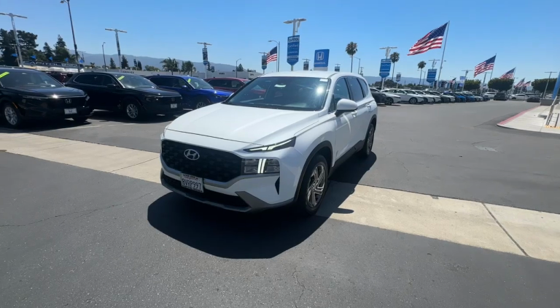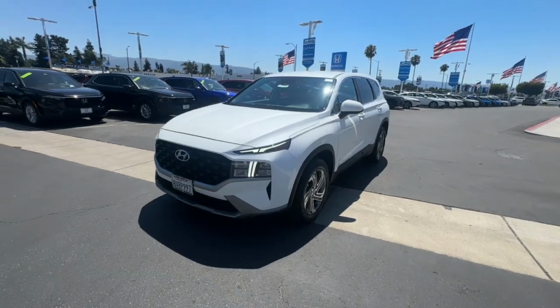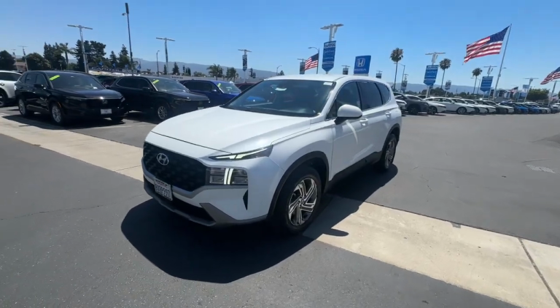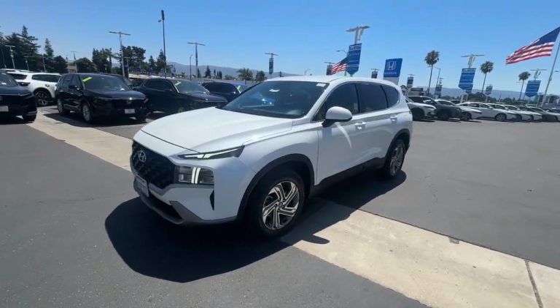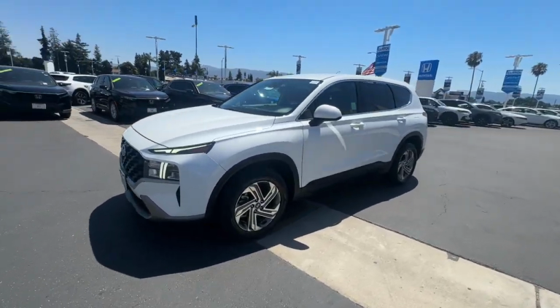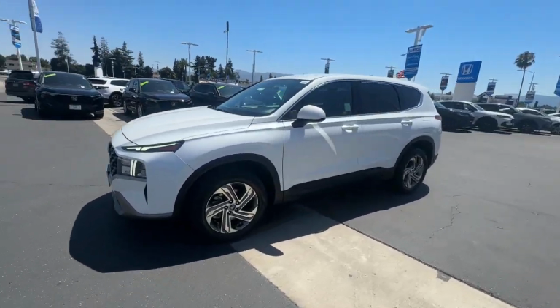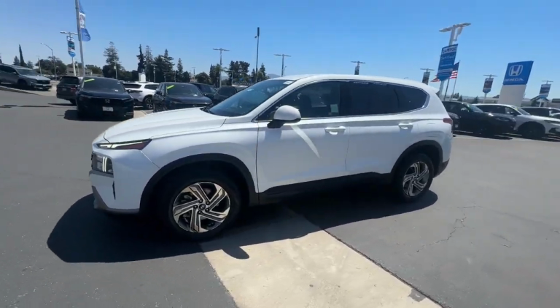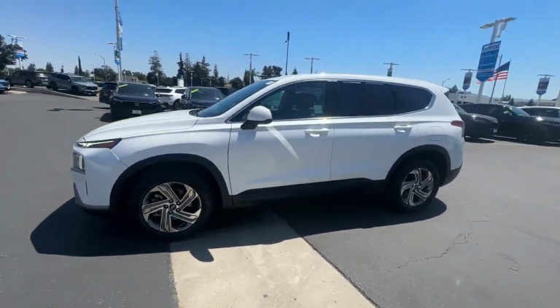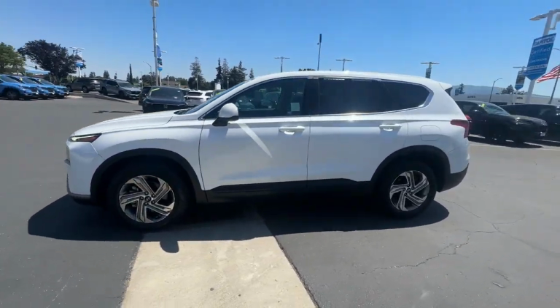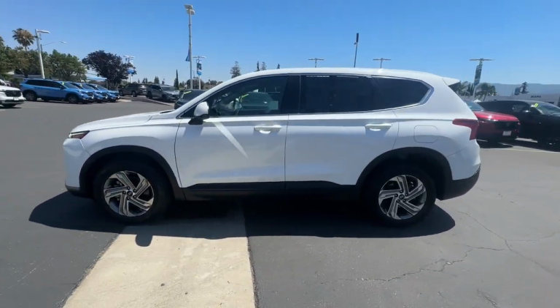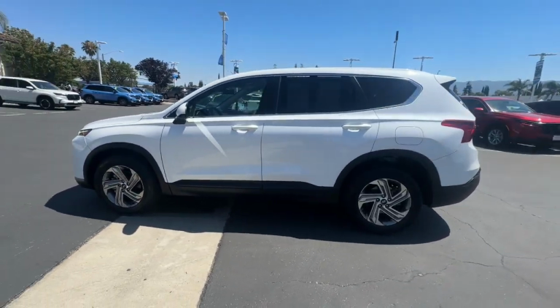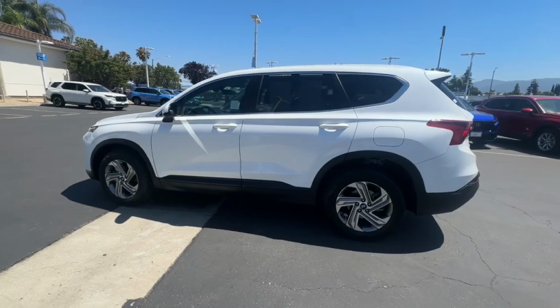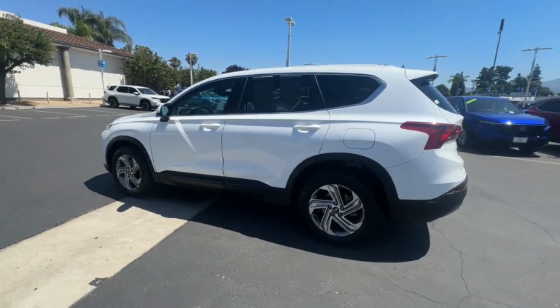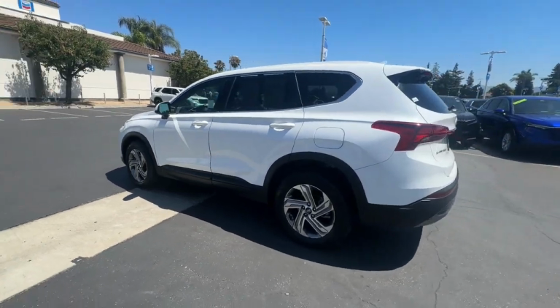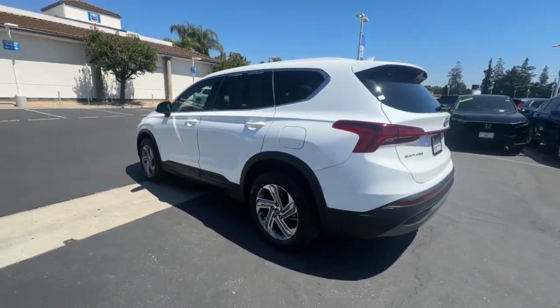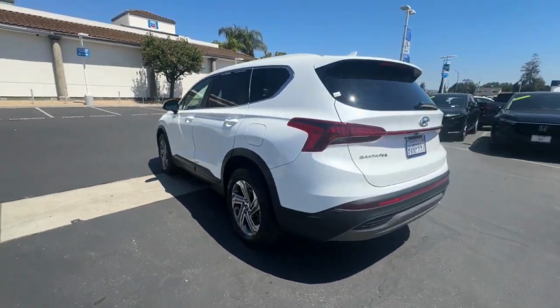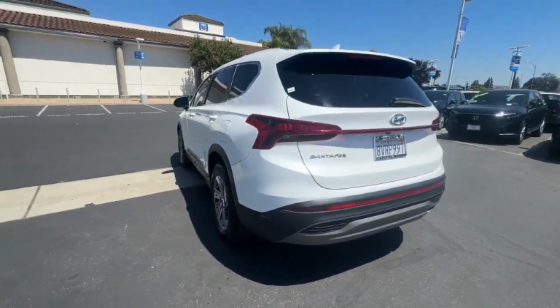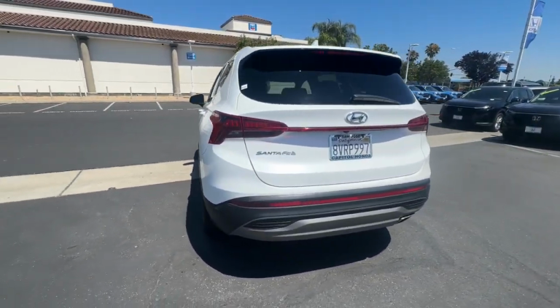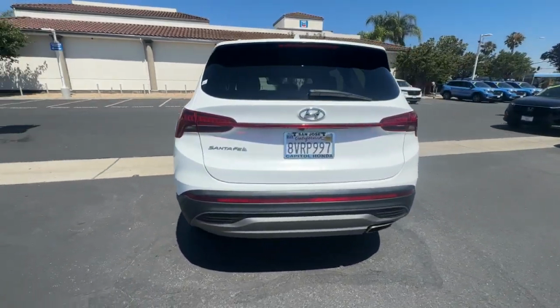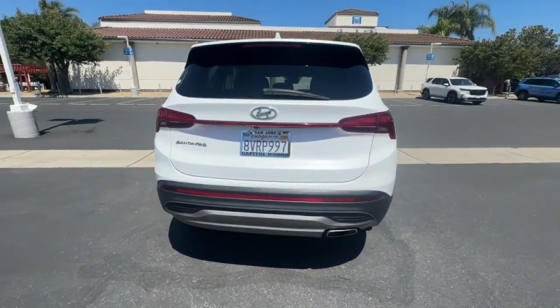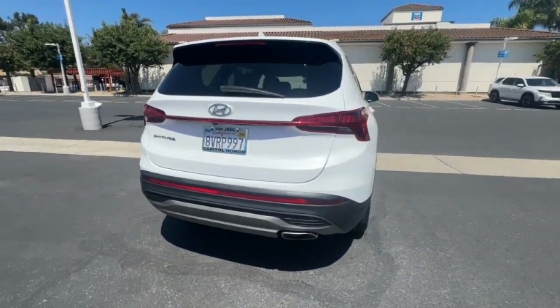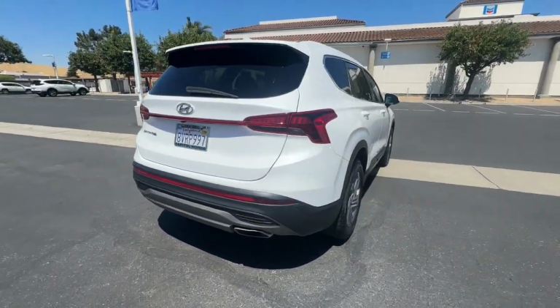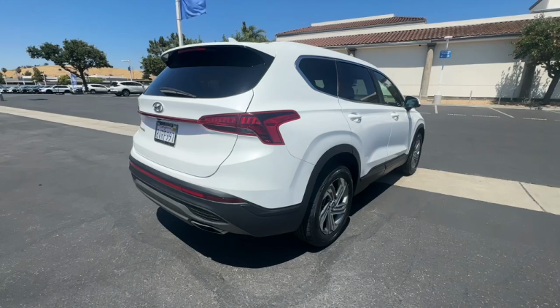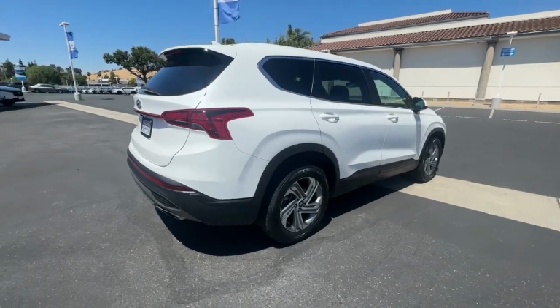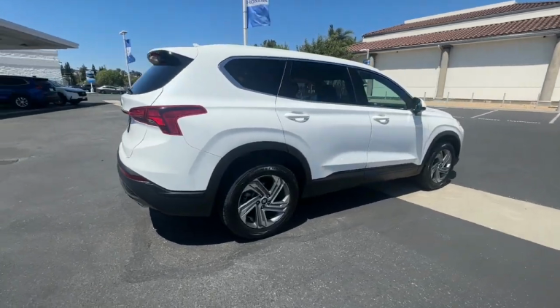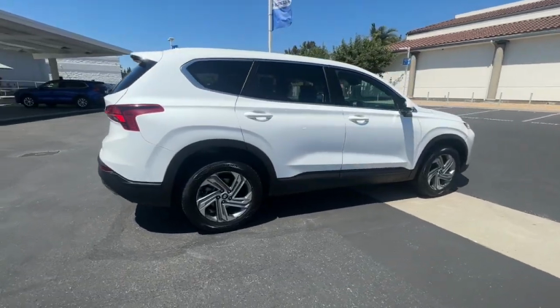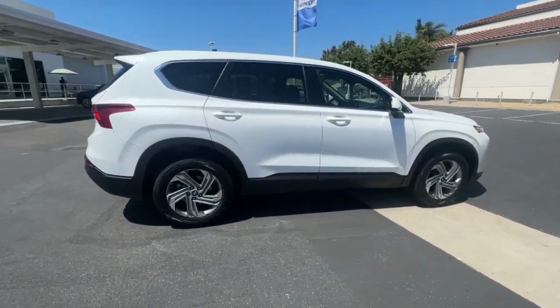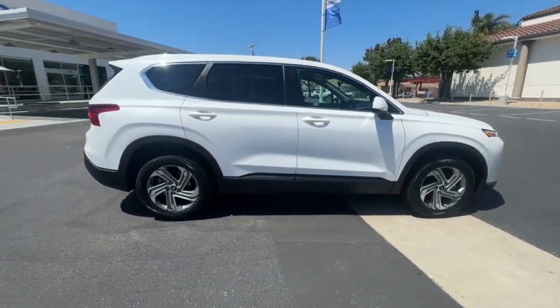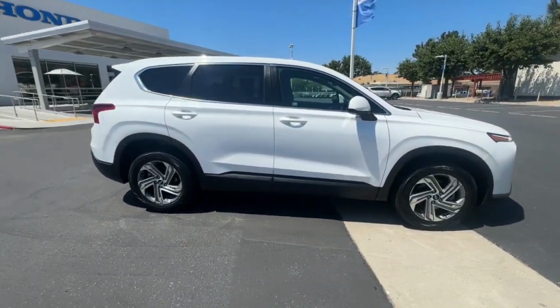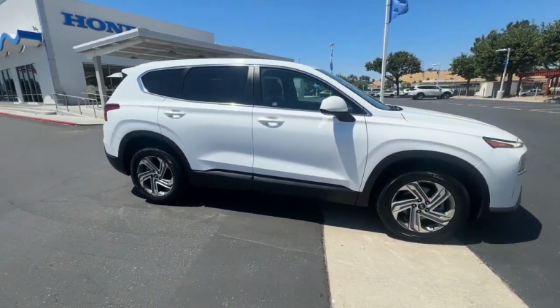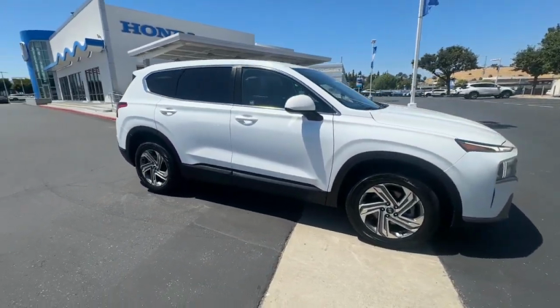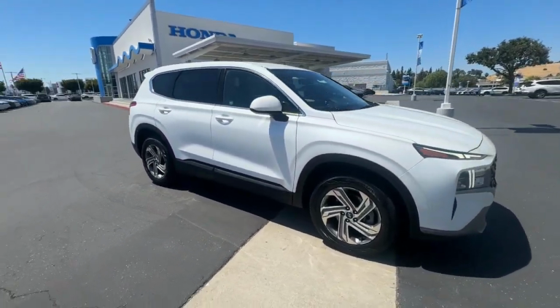Looking for your dream car? It could be the 2021 Hyundai Santa Fe. With less than 110,000 miles on the odometer, this vehicle stands out from the rest. Here's a stylish, family-friendly Hyundai Santa Fe.